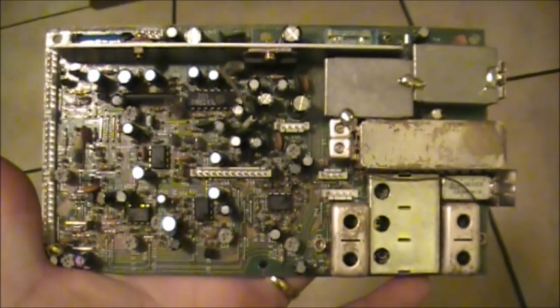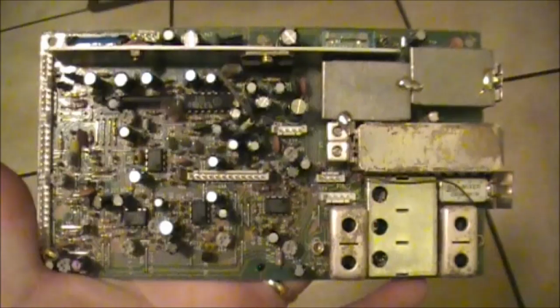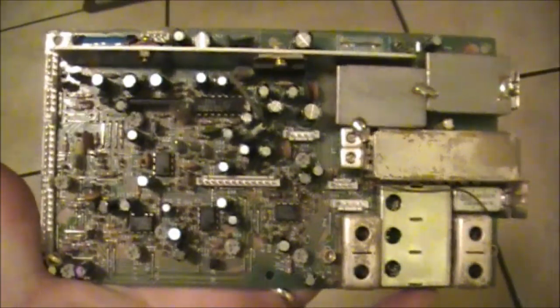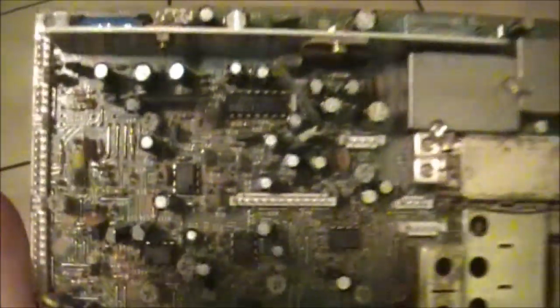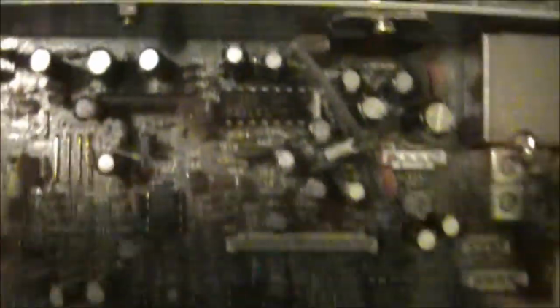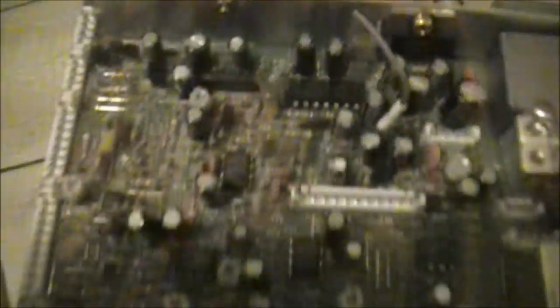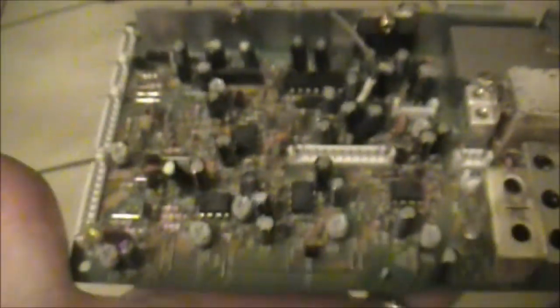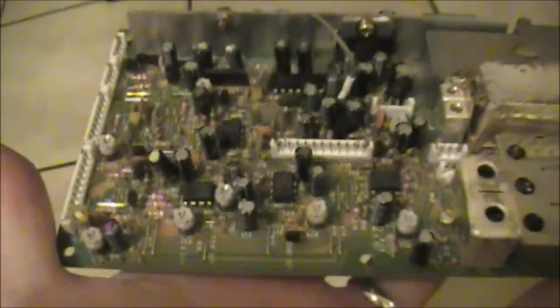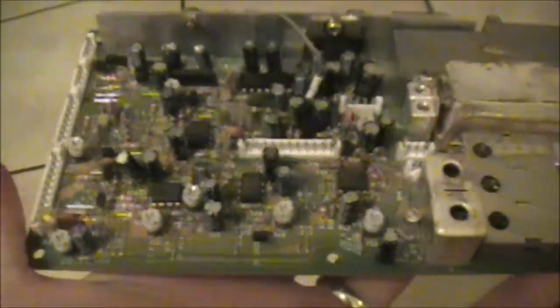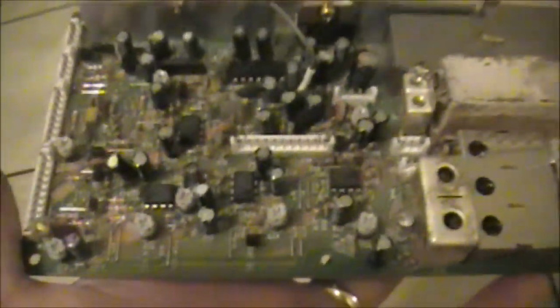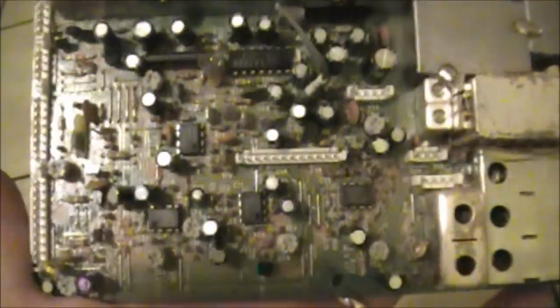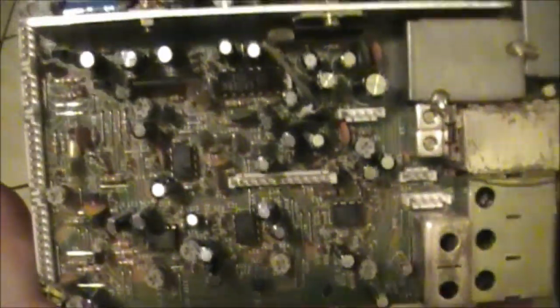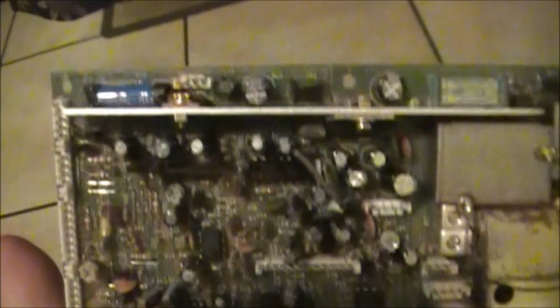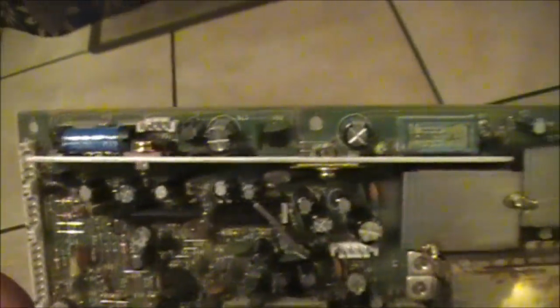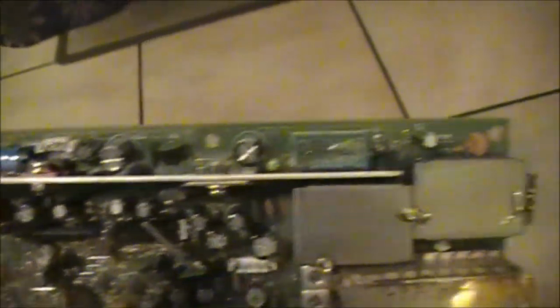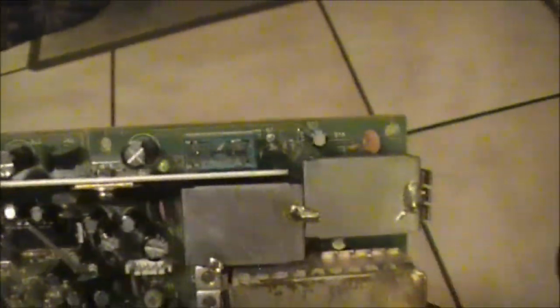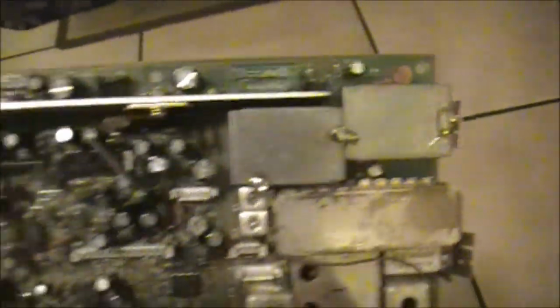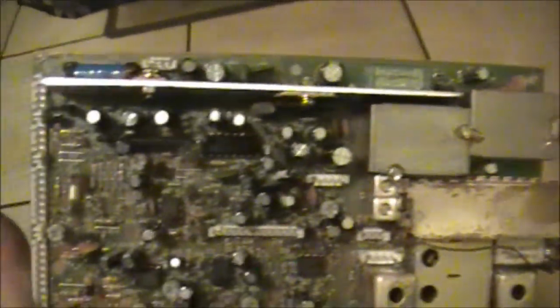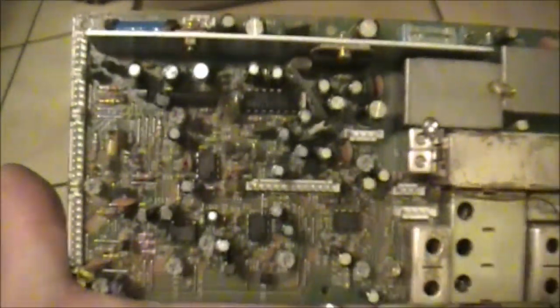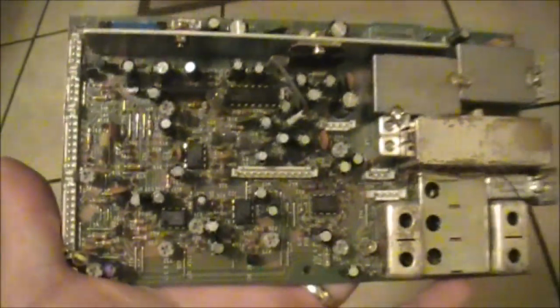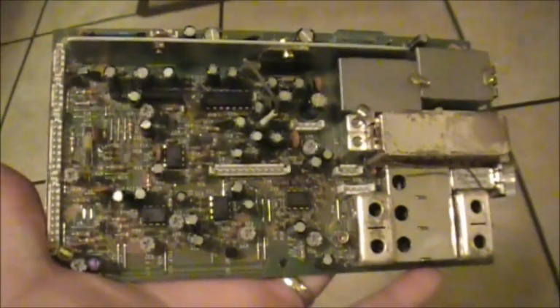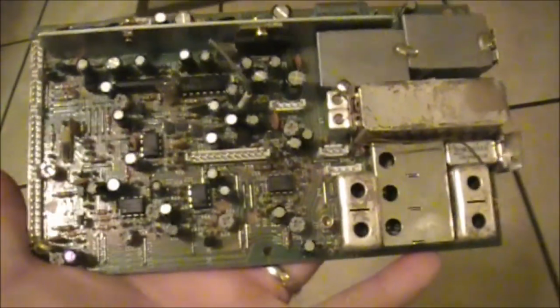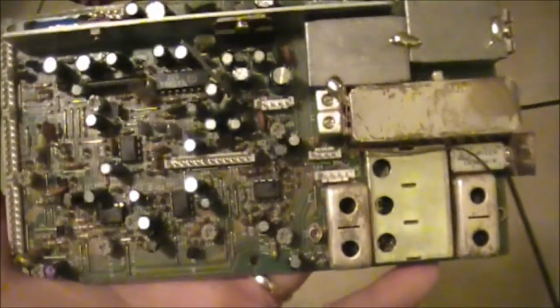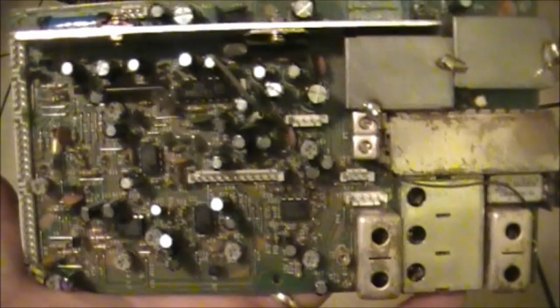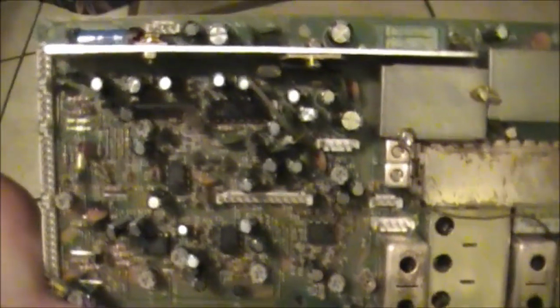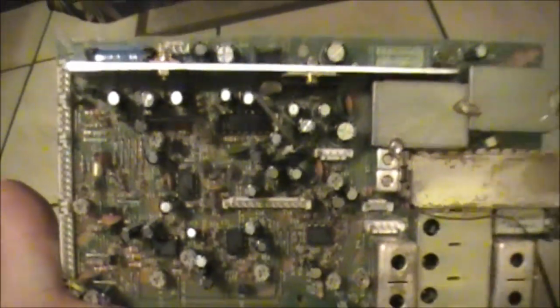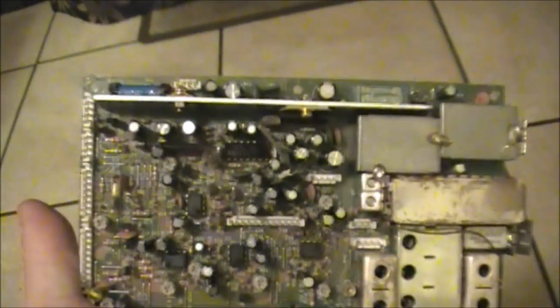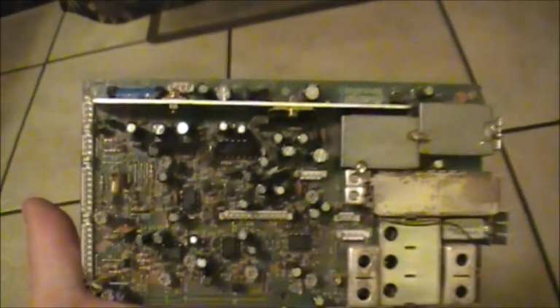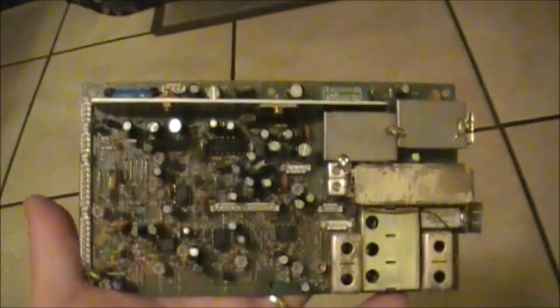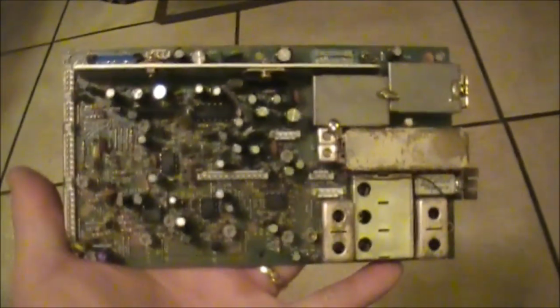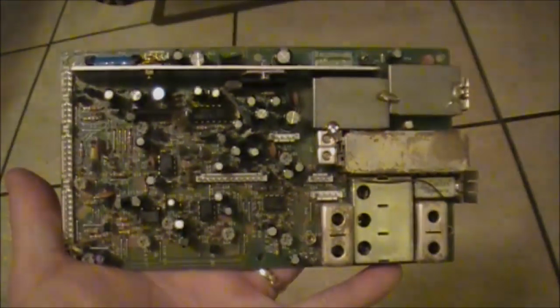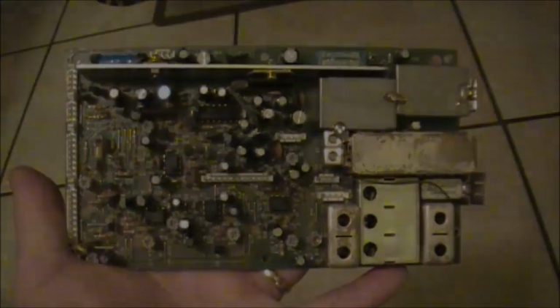Another board down — it's one of the most densely populated ones with caps, quite a few on this board, 35 or so I think, some of them quite small. So we're a step closer to getting the job done.